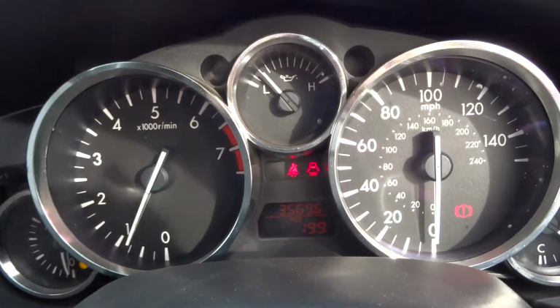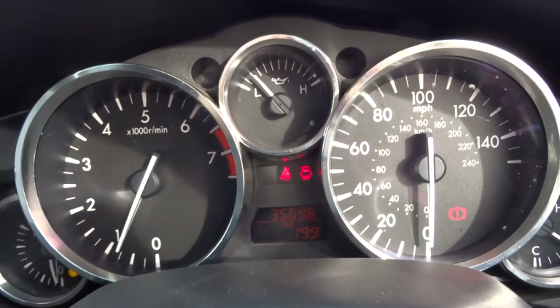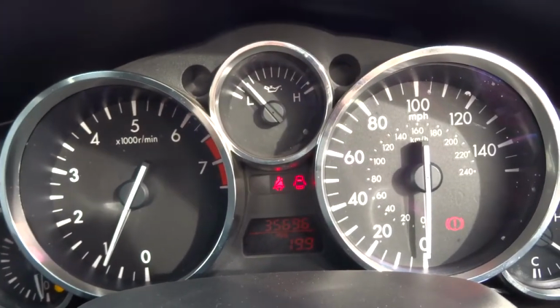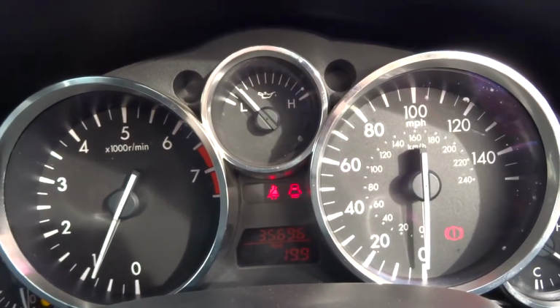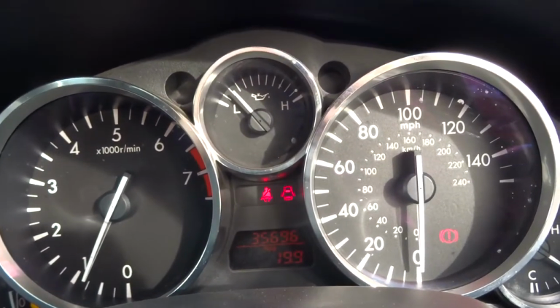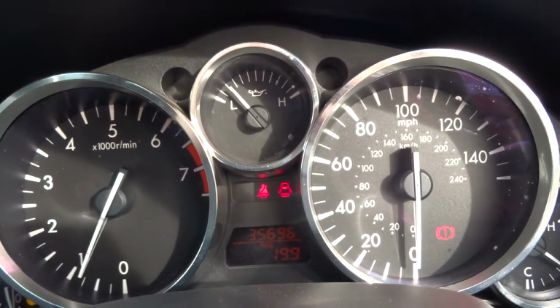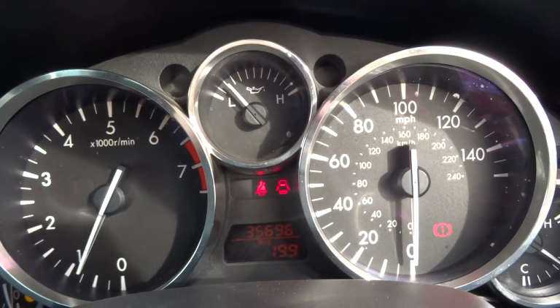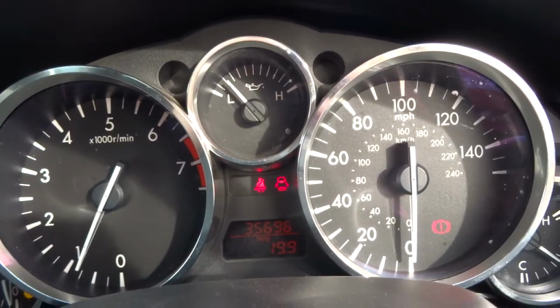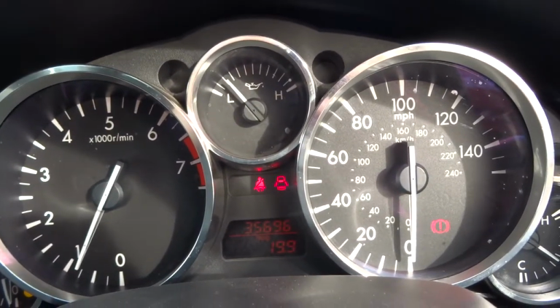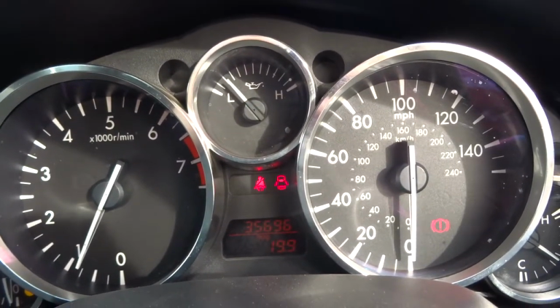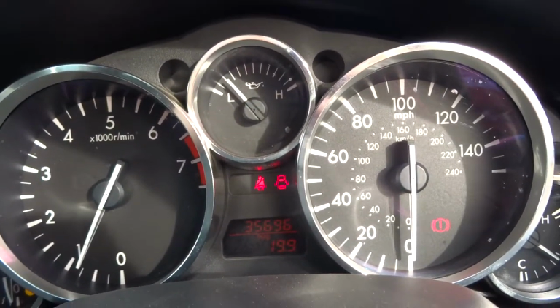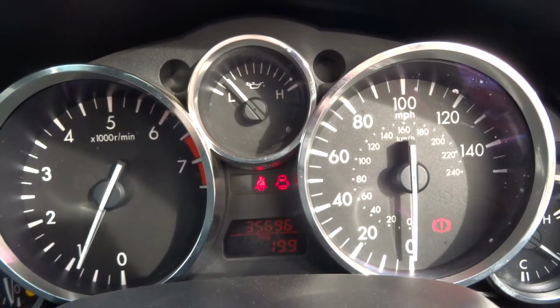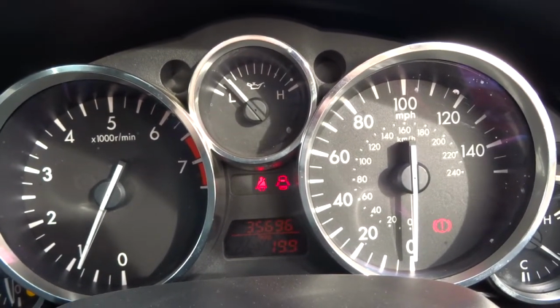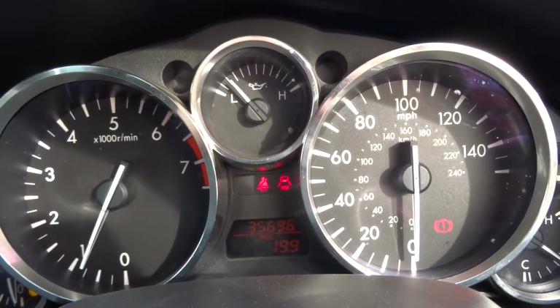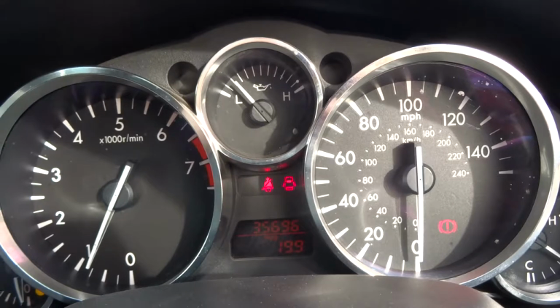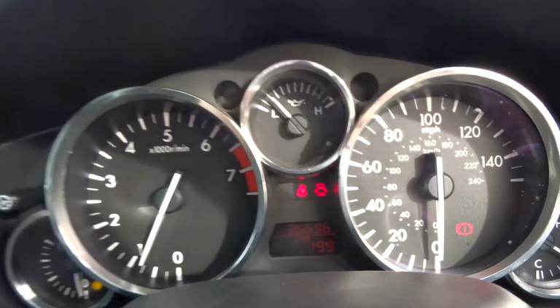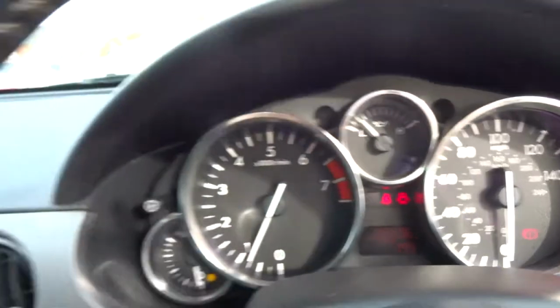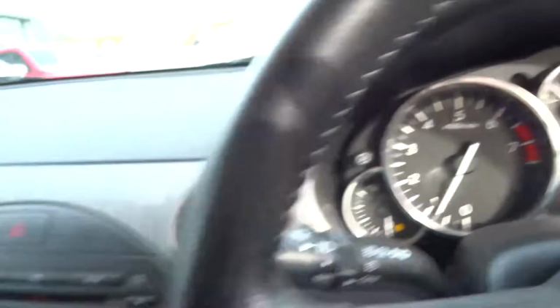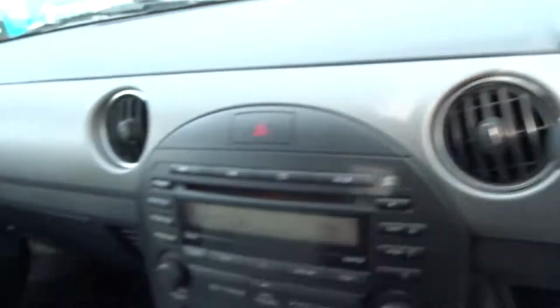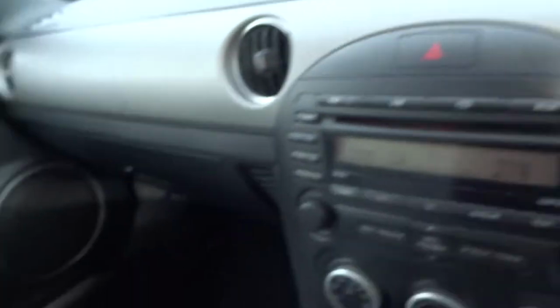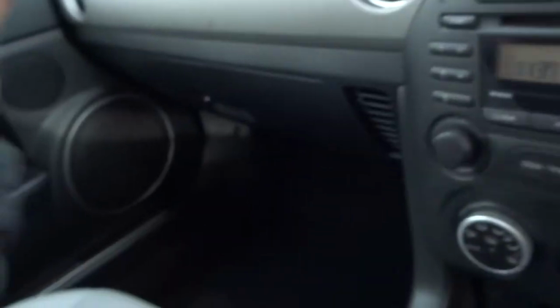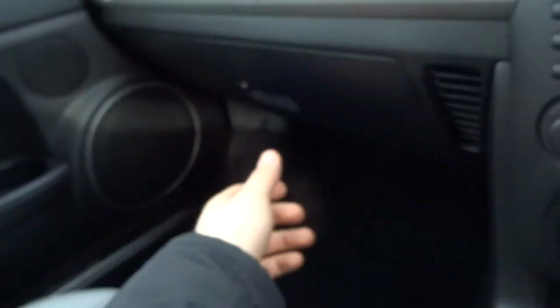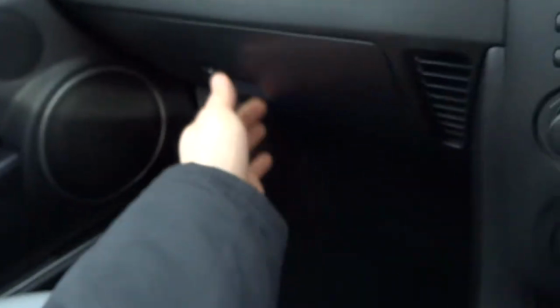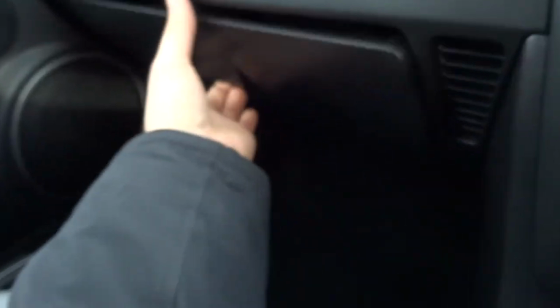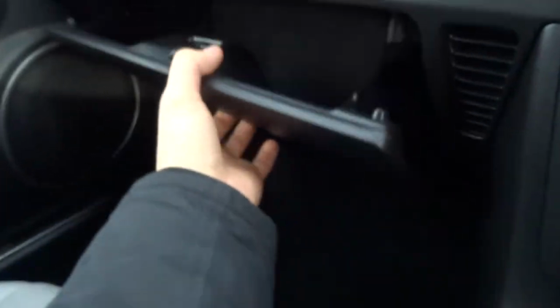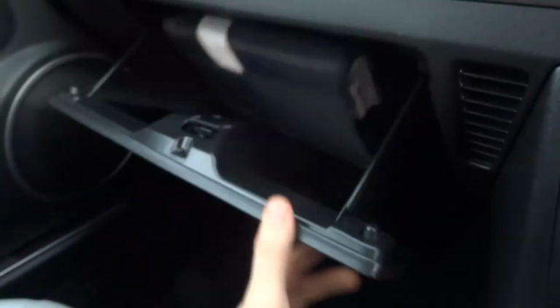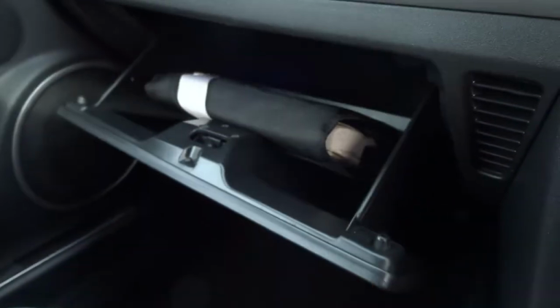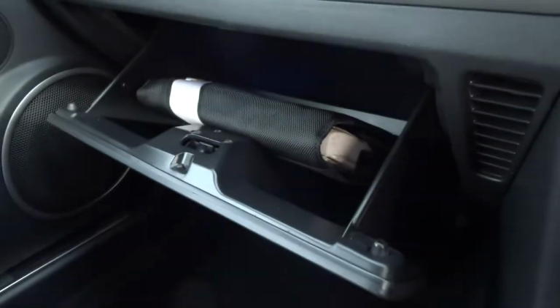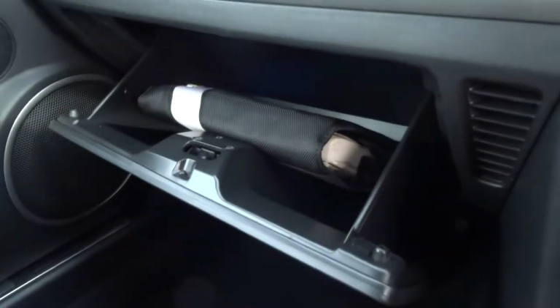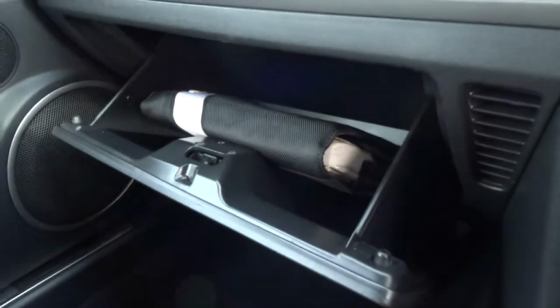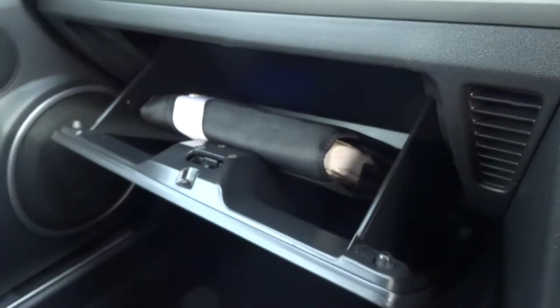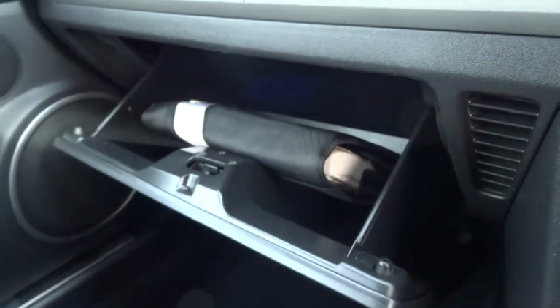The exact mileage is 35,696. Inside the glove box we've got the locking wheel nut and the owner's manual.